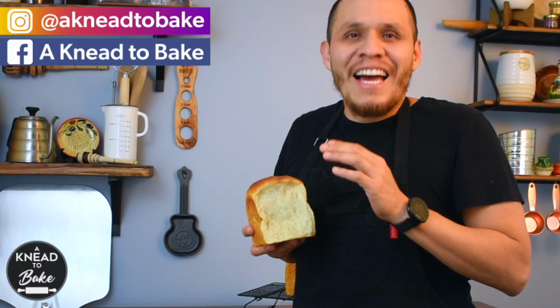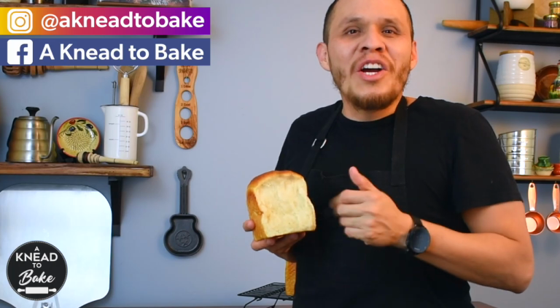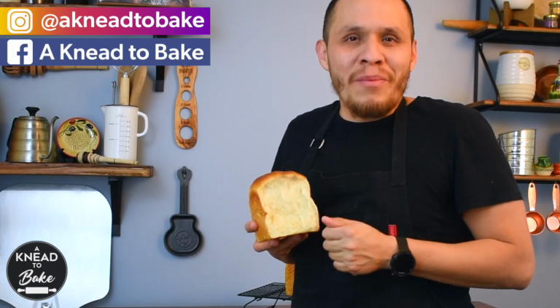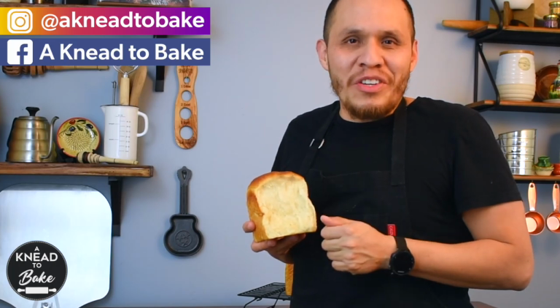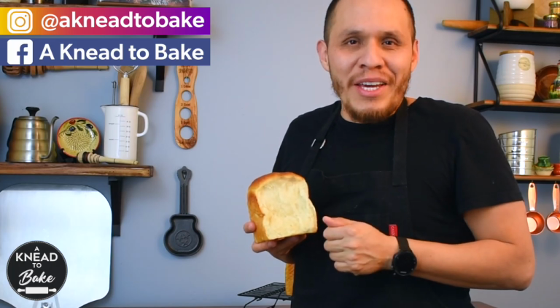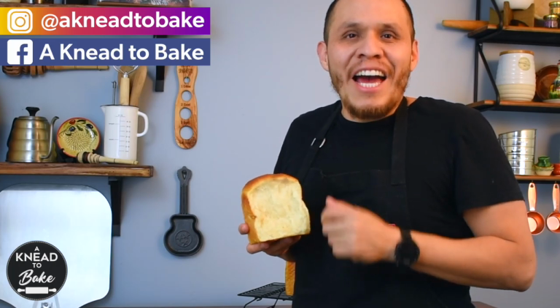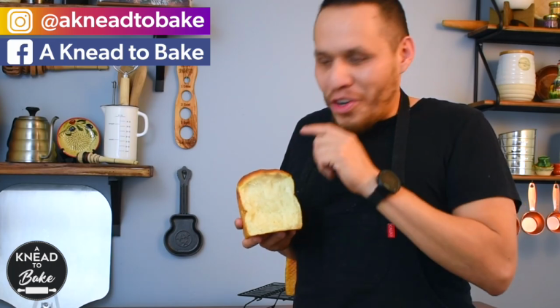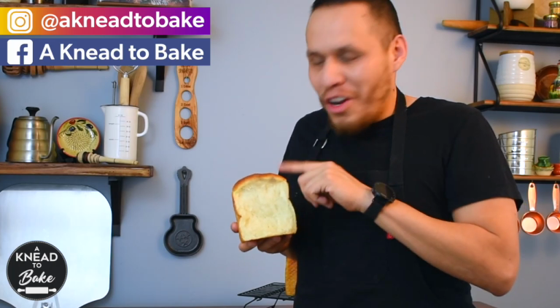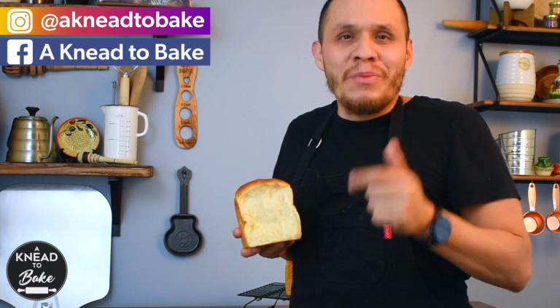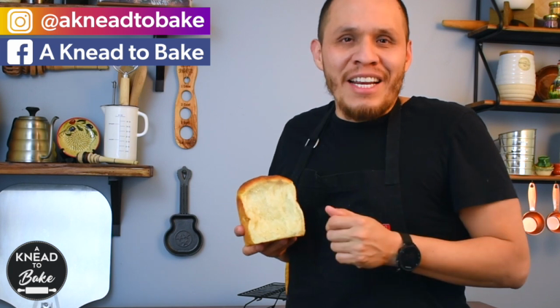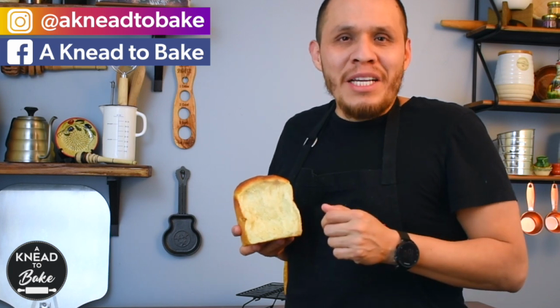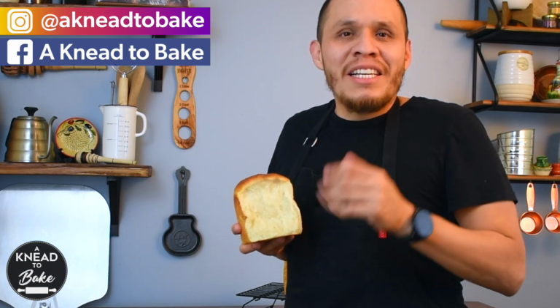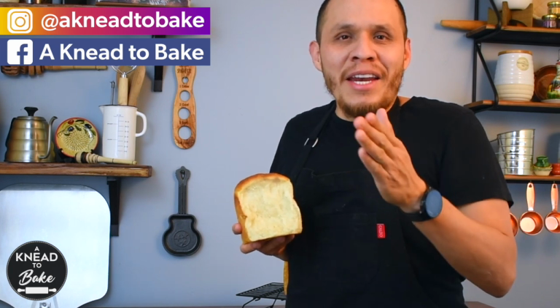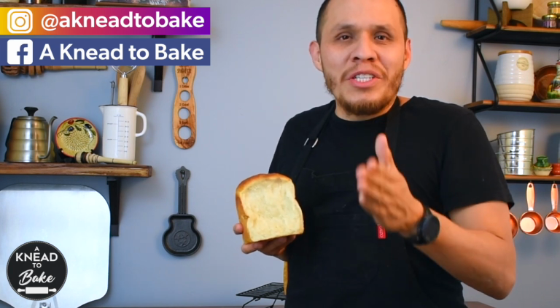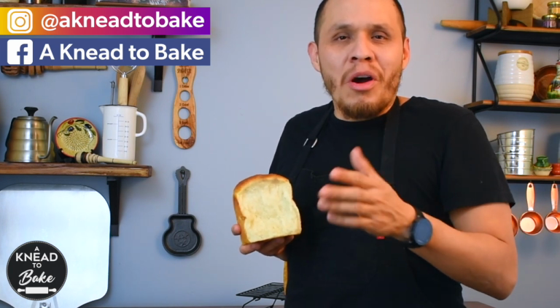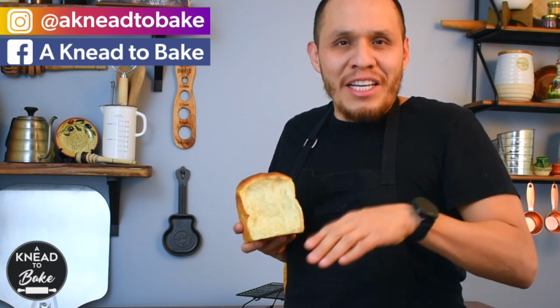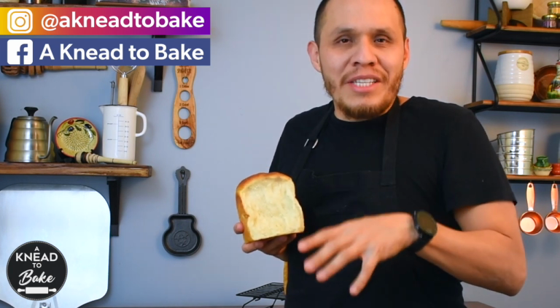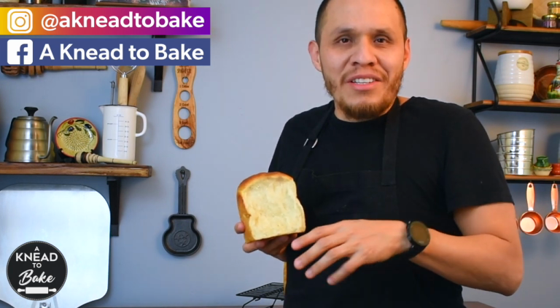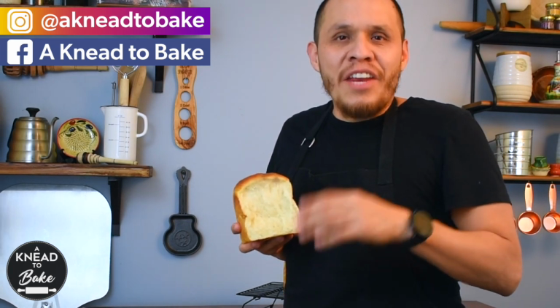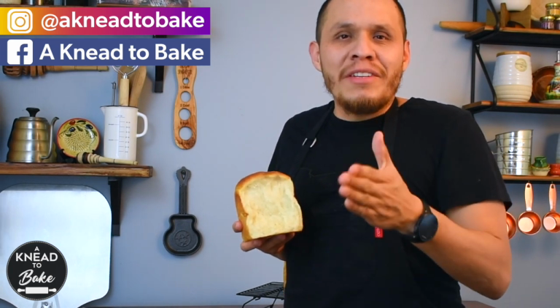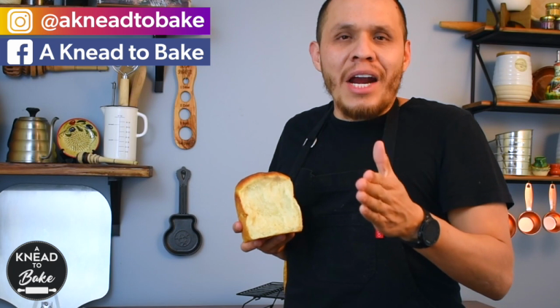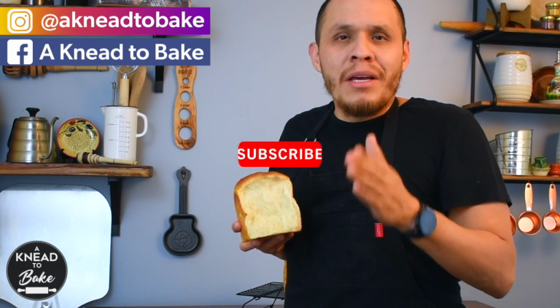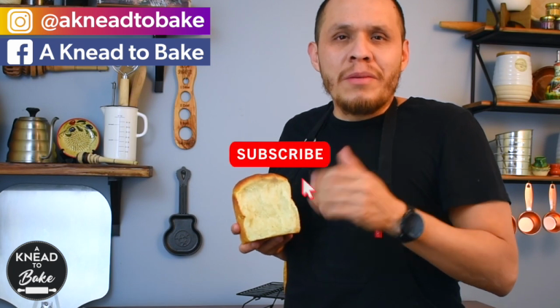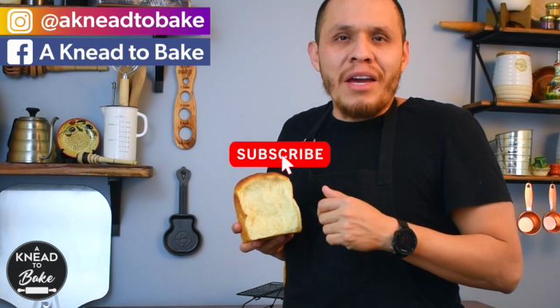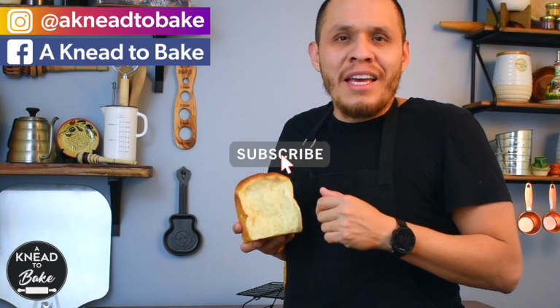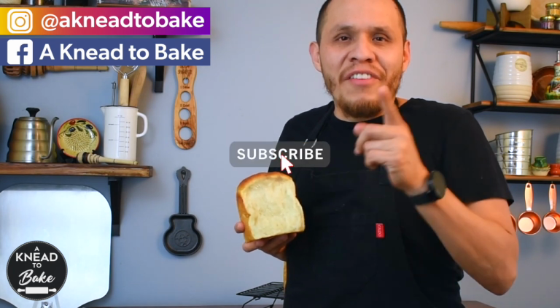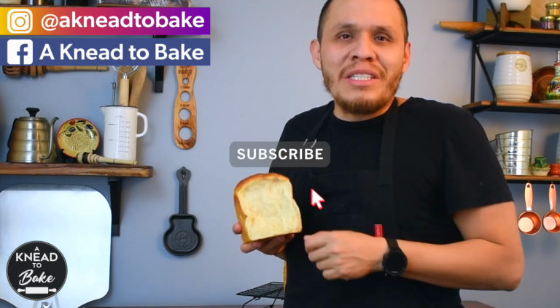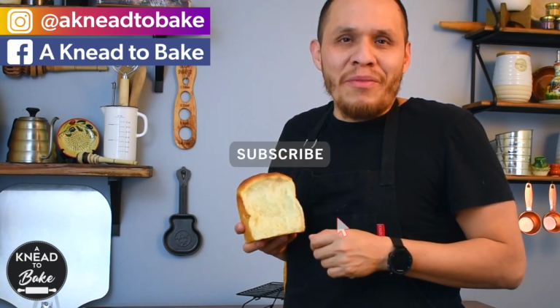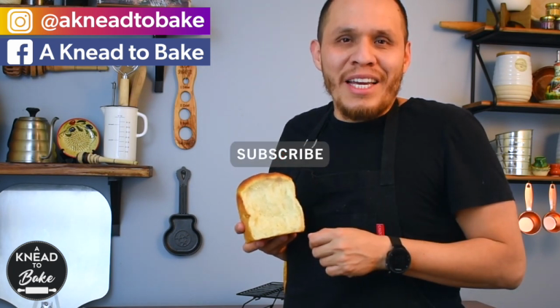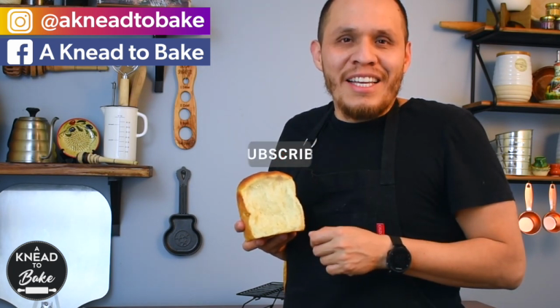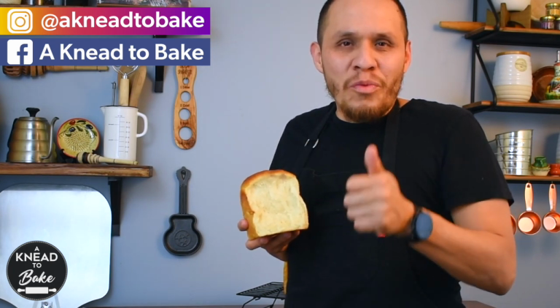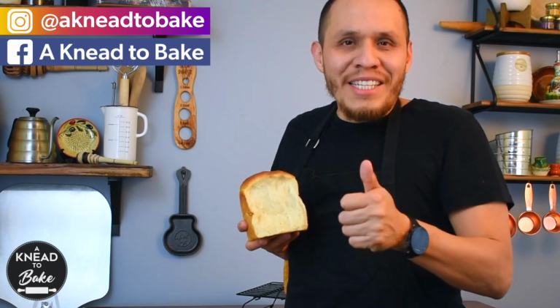I really hope you can make this recipe. I know you're gonna love this bread. Please leave me any questions or comments in the comment section. And if you haven't subscribed, please subscribe — I have a new recipe every week. Thank you for watching.